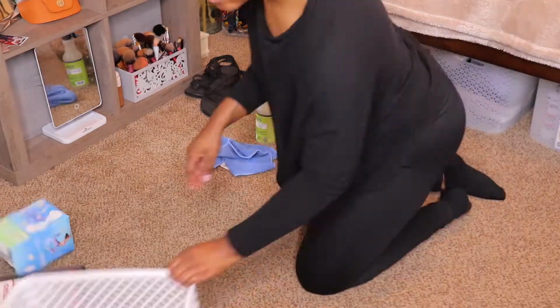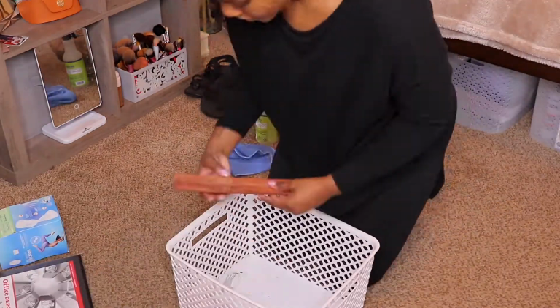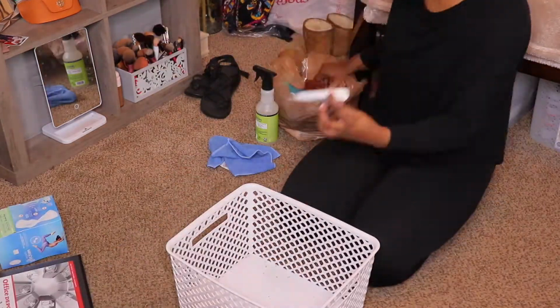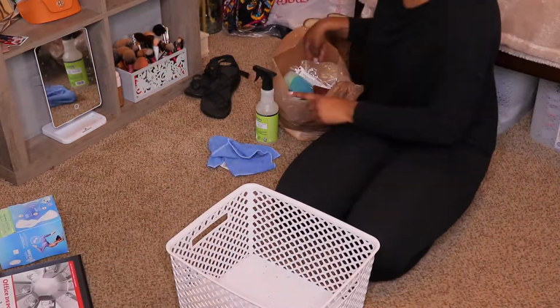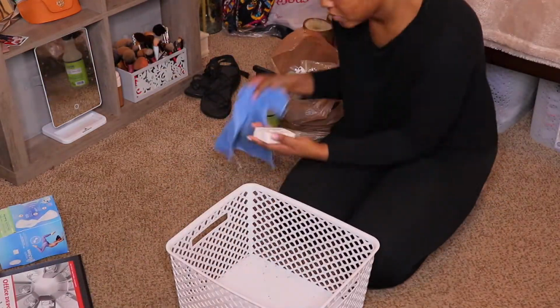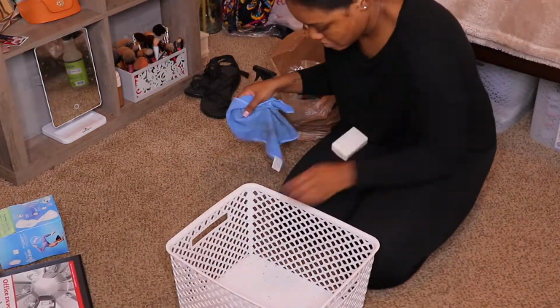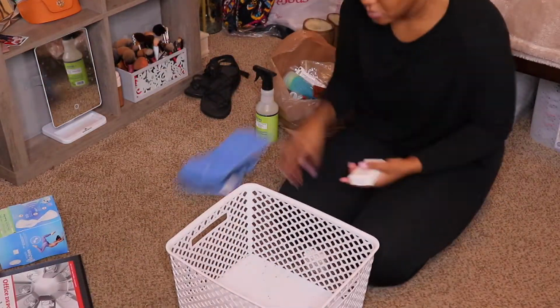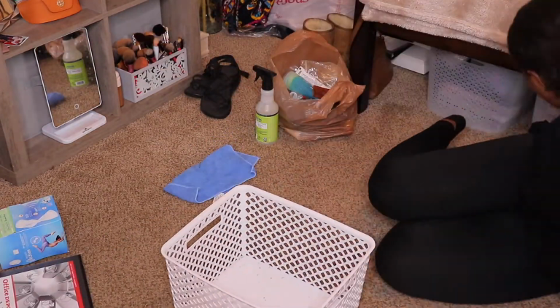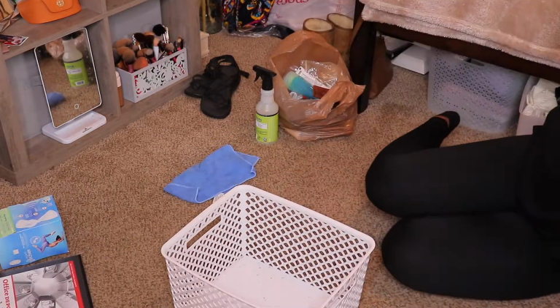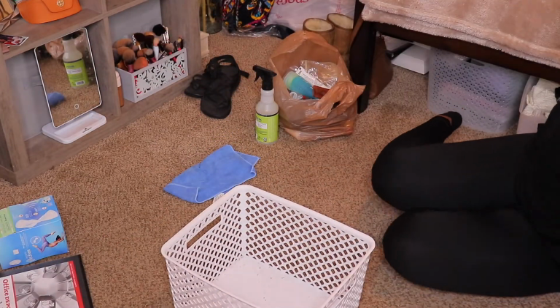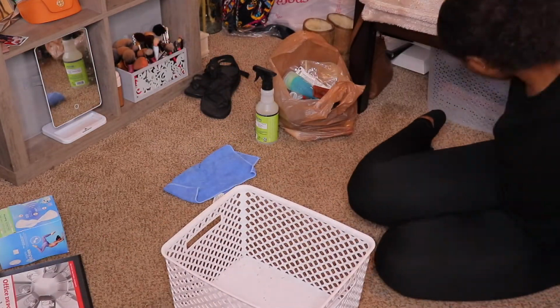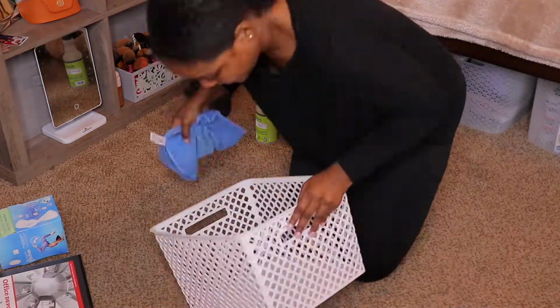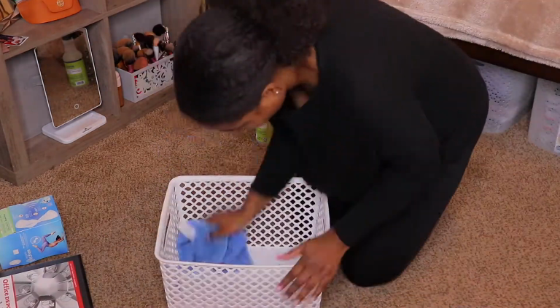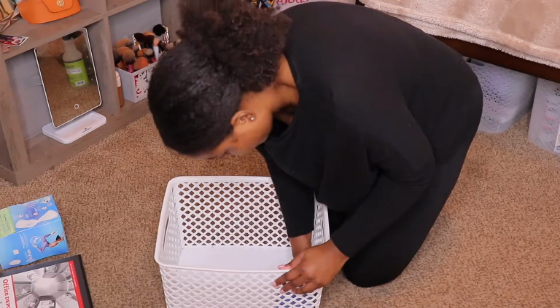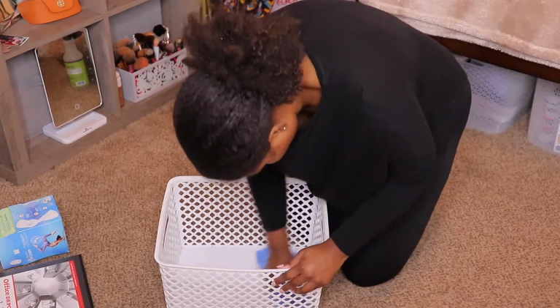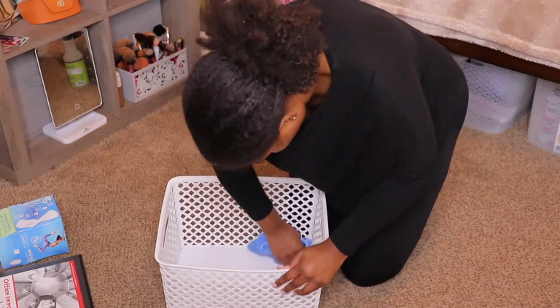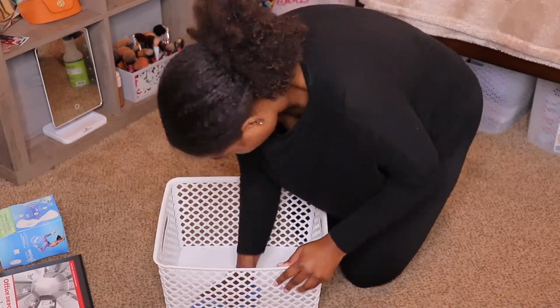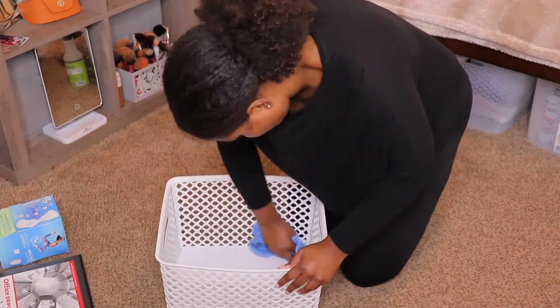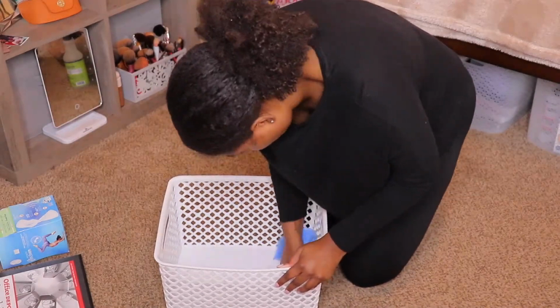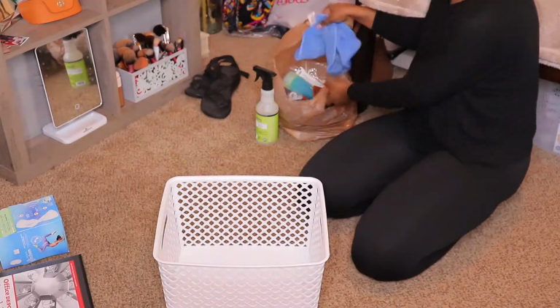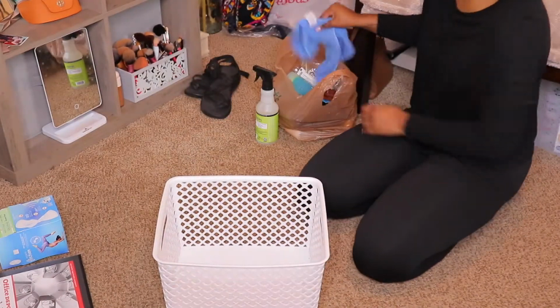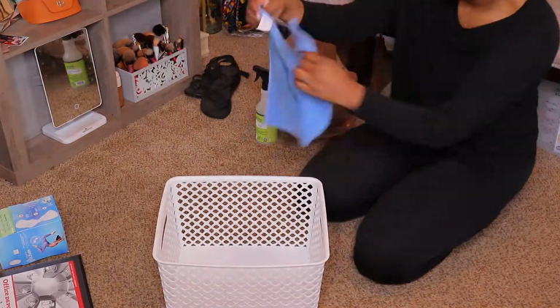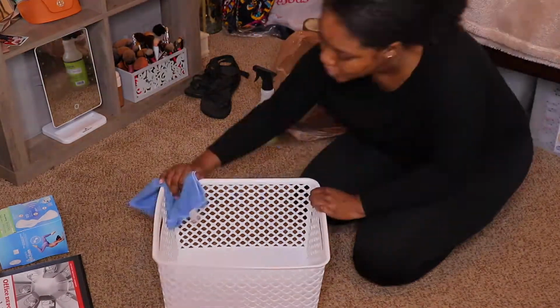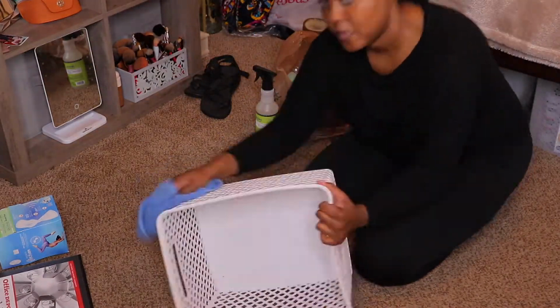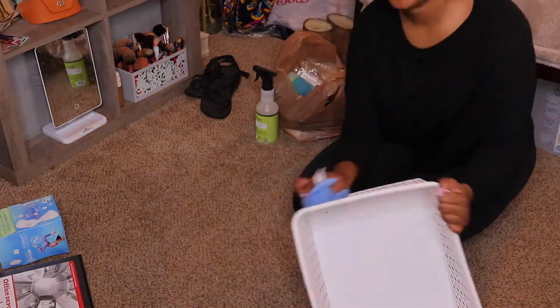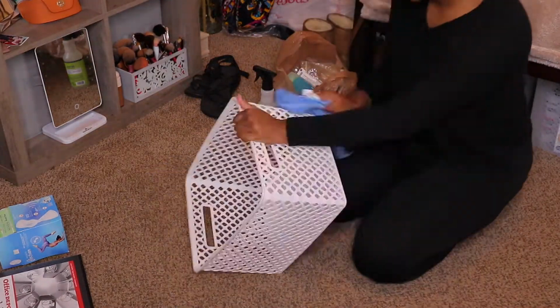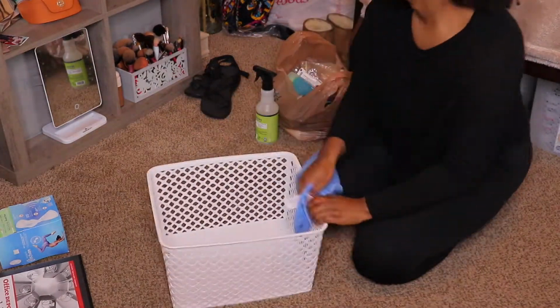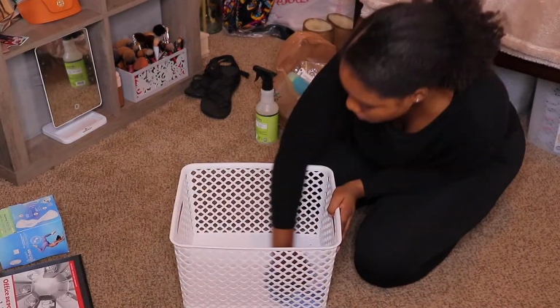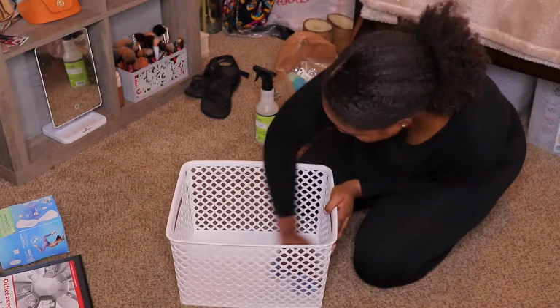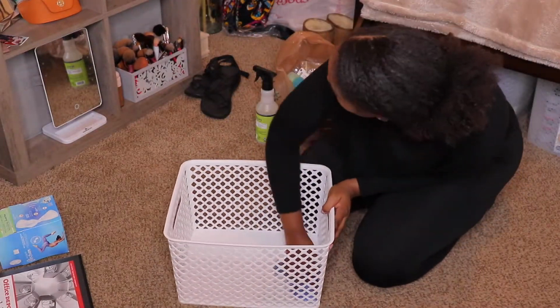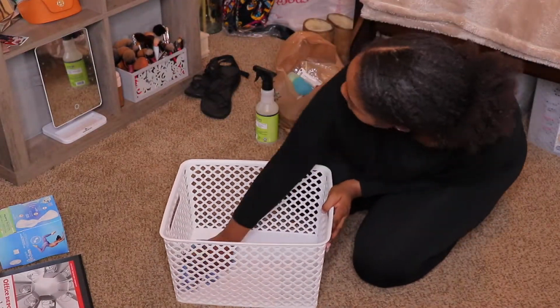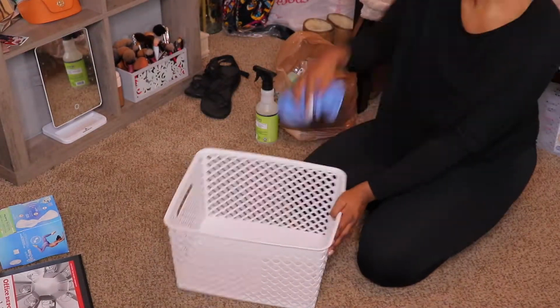I'm not going to let this white container go to waste — I'm actually going to clean it out and use it for storage underneath my bed on the other side.